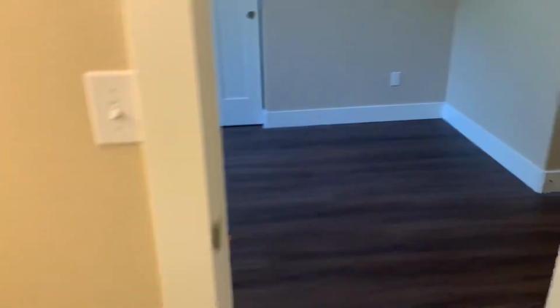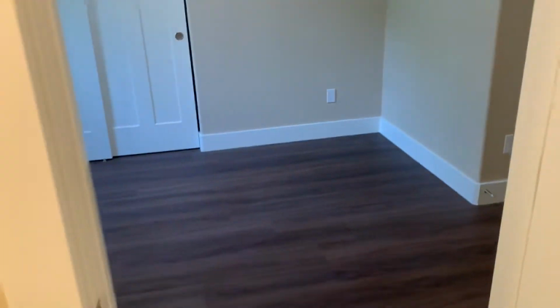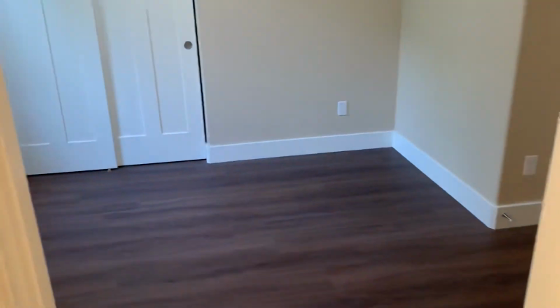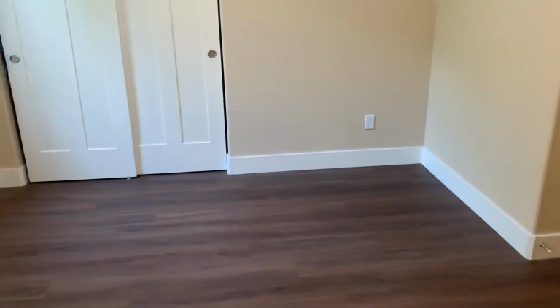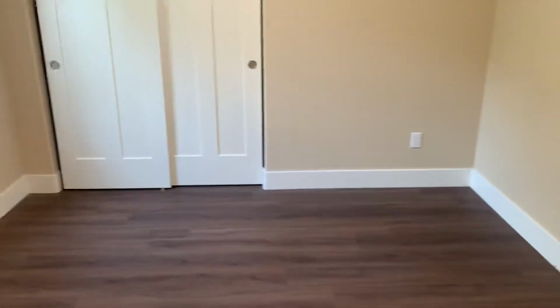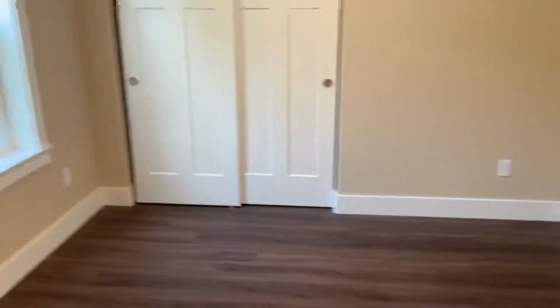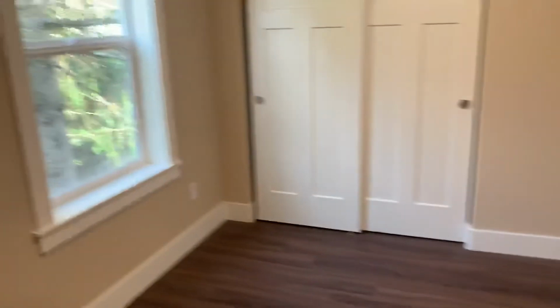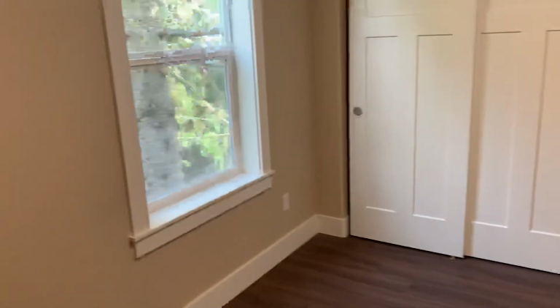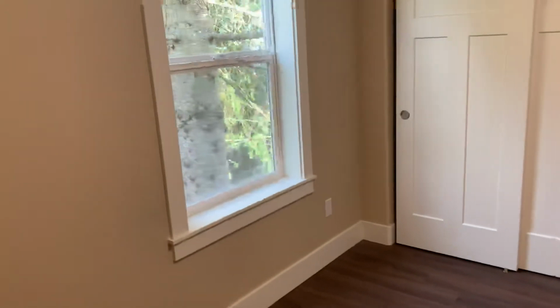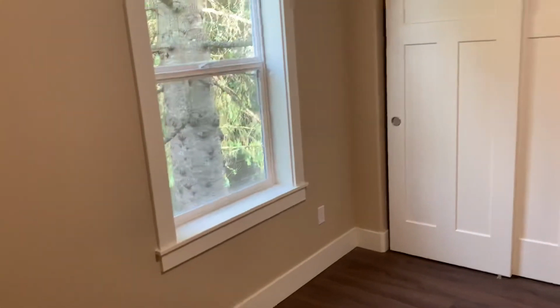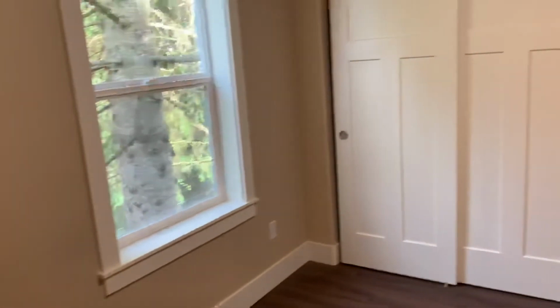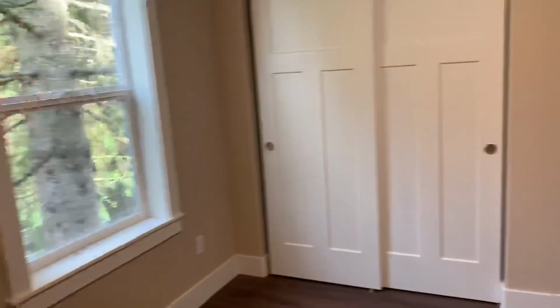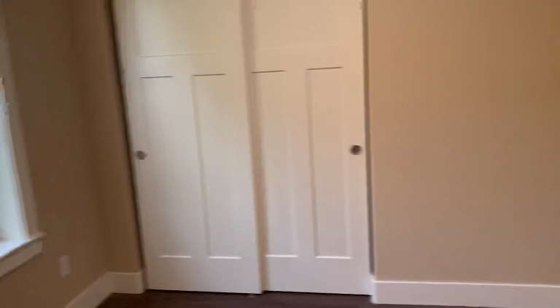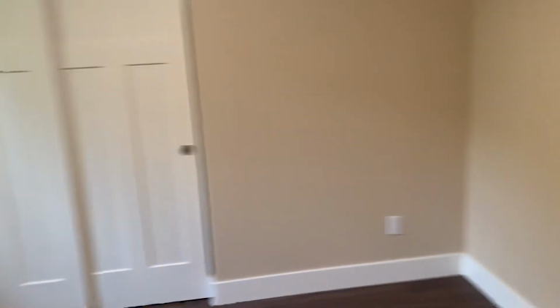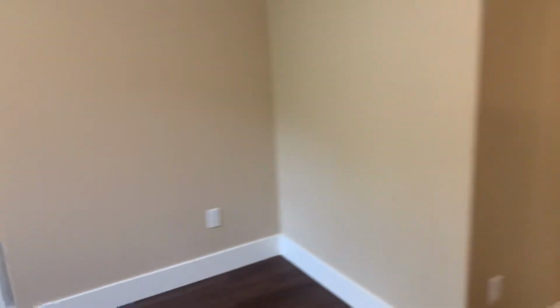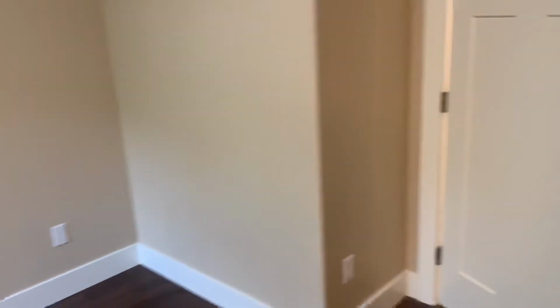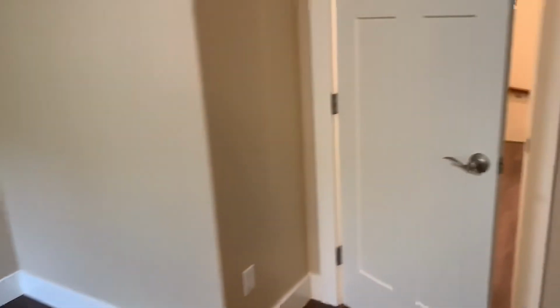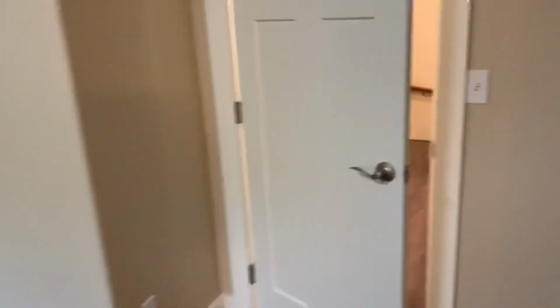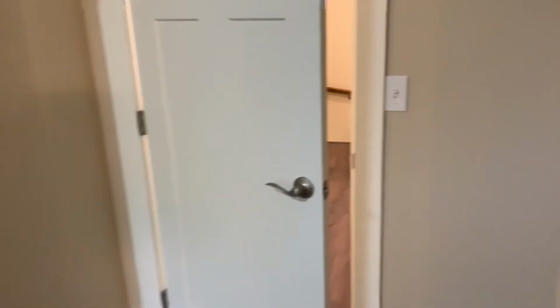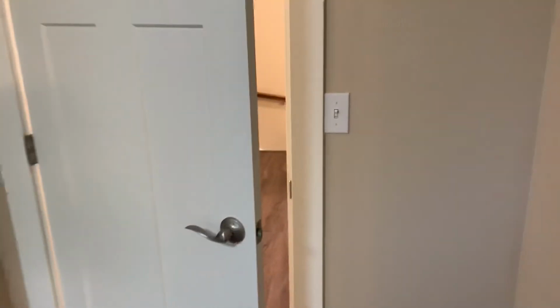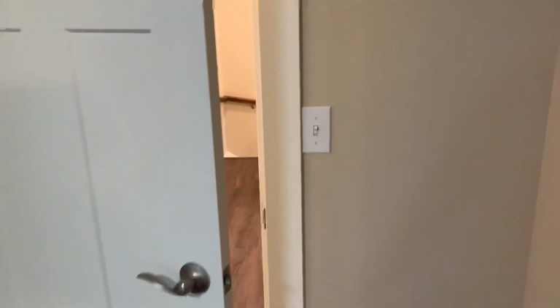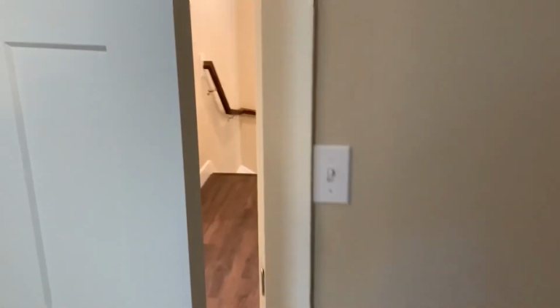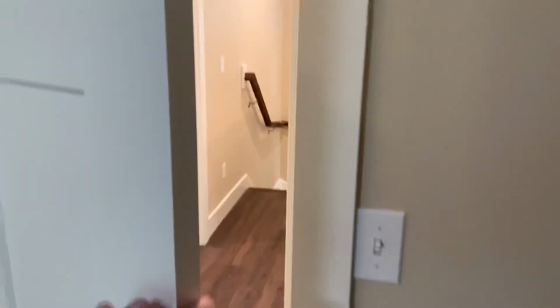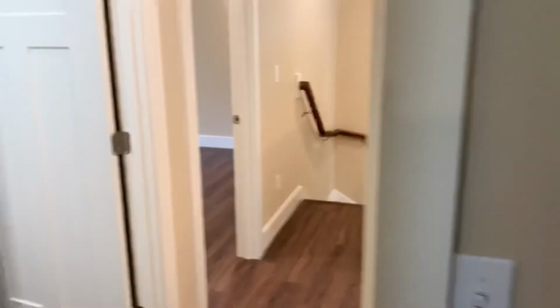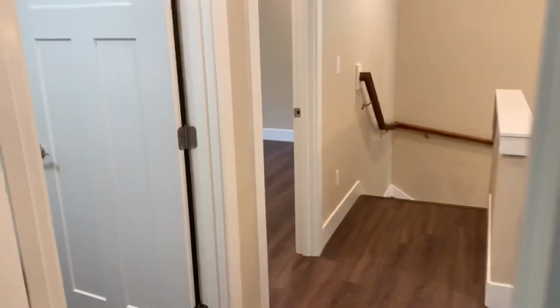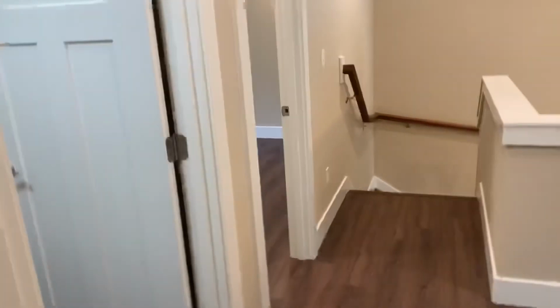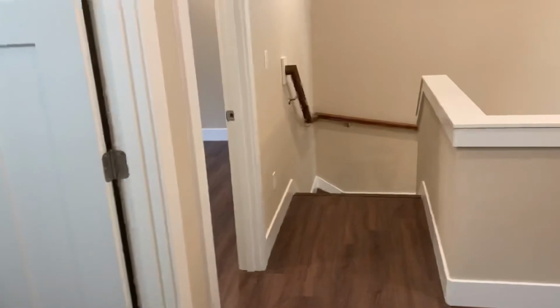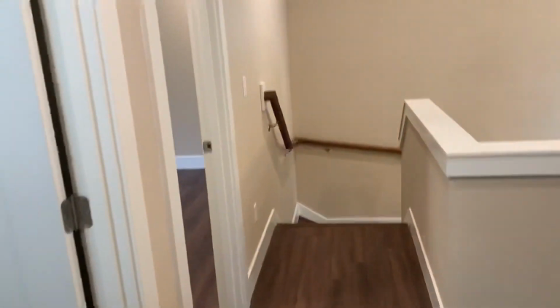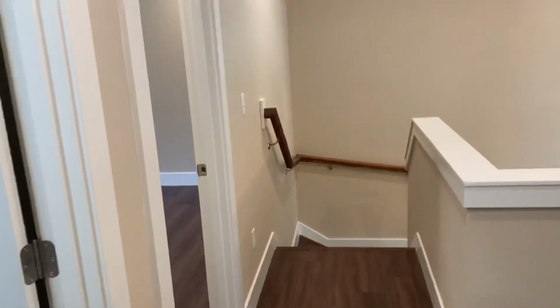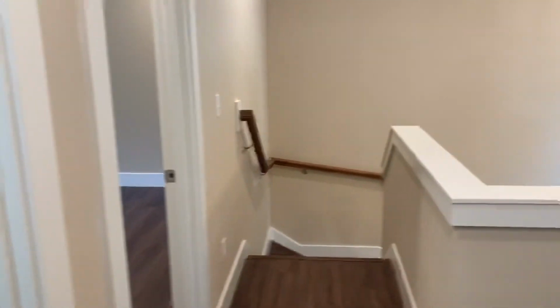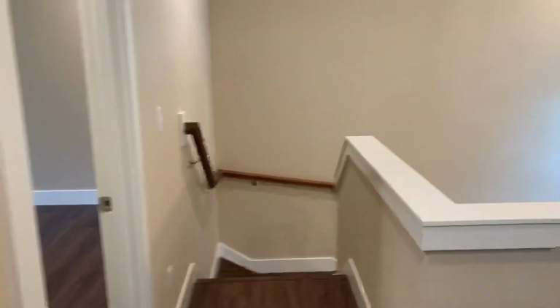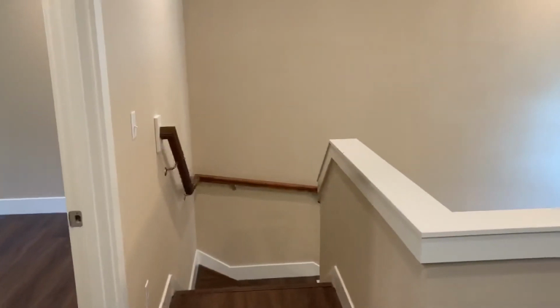And into the third bedroom. Coat closet. That concludes our tour. Thanks for watching.